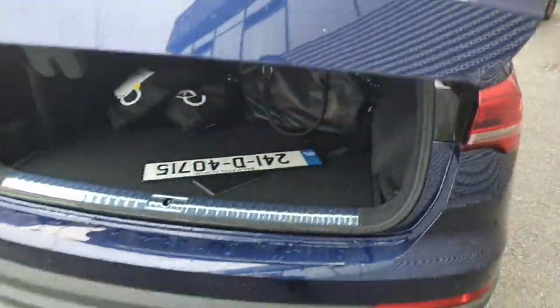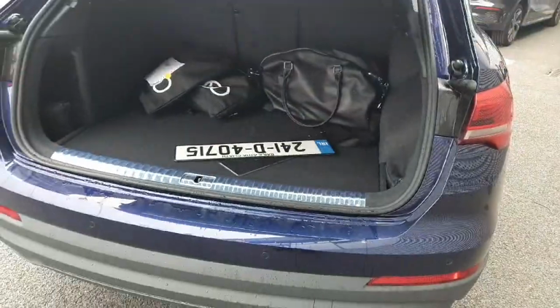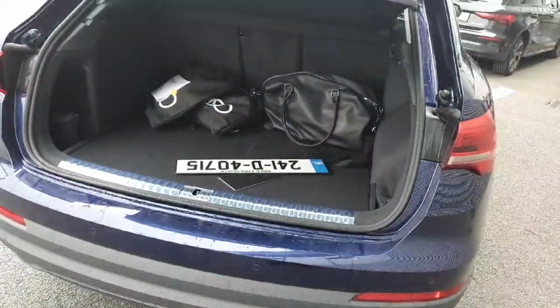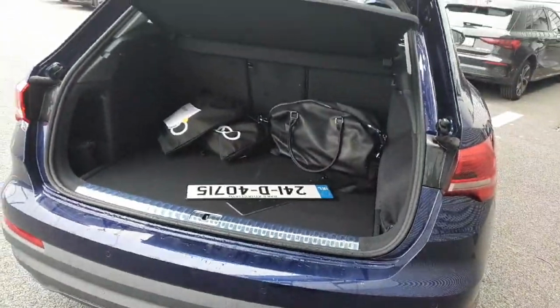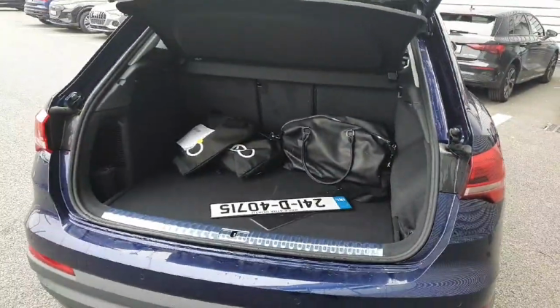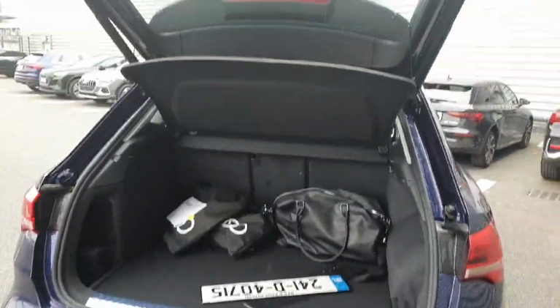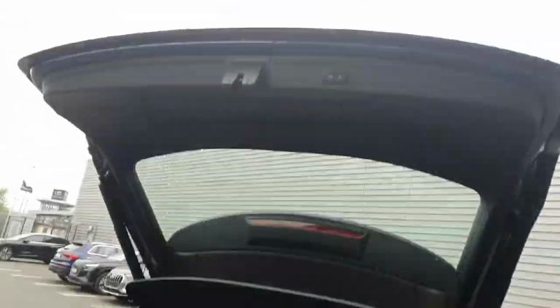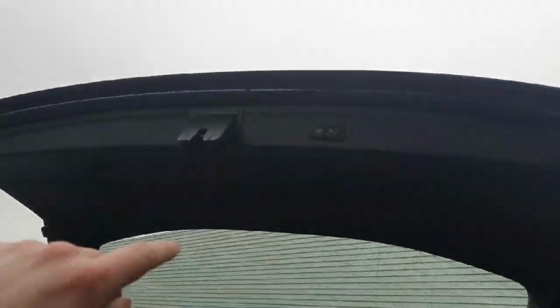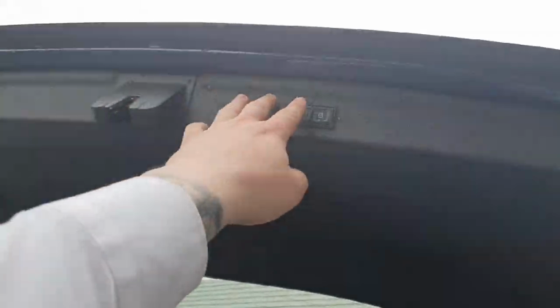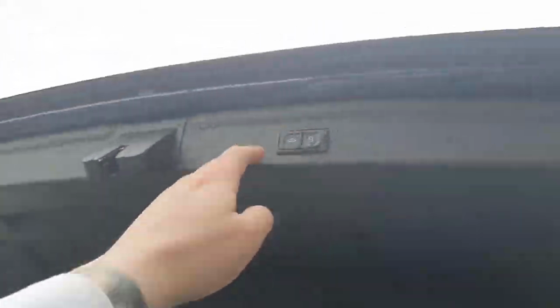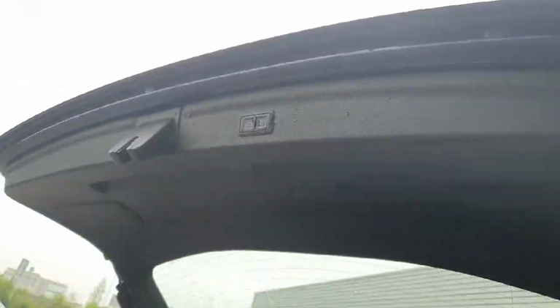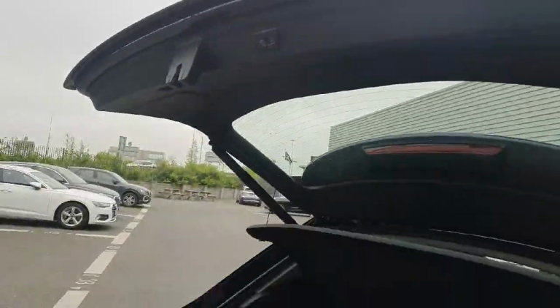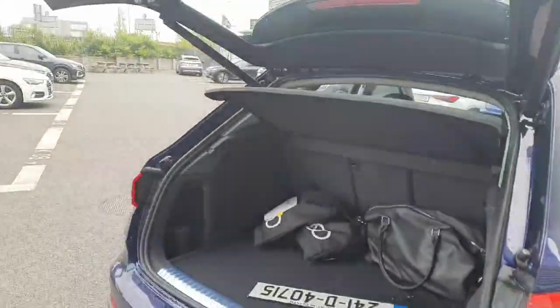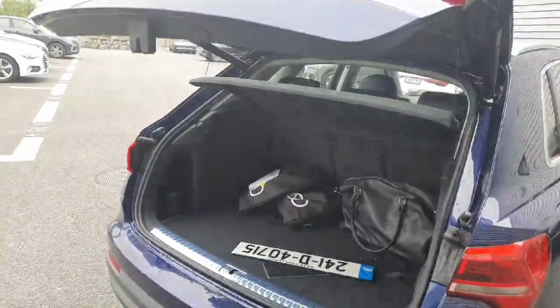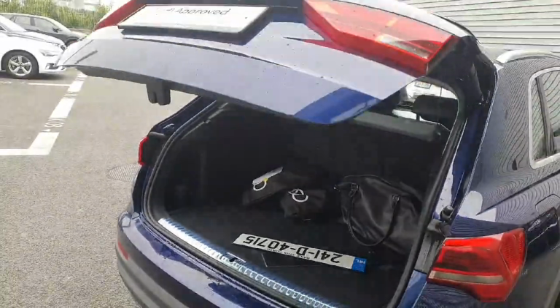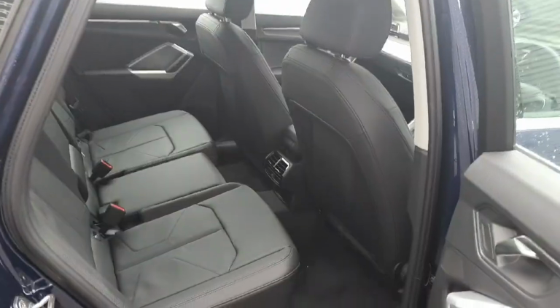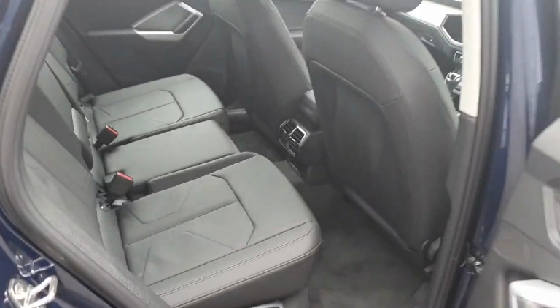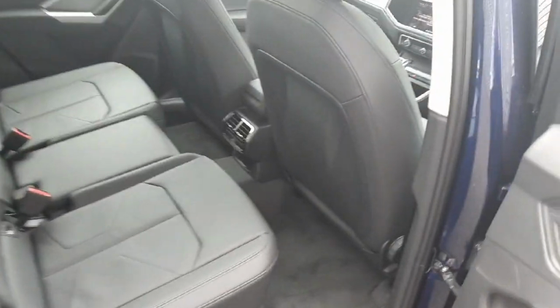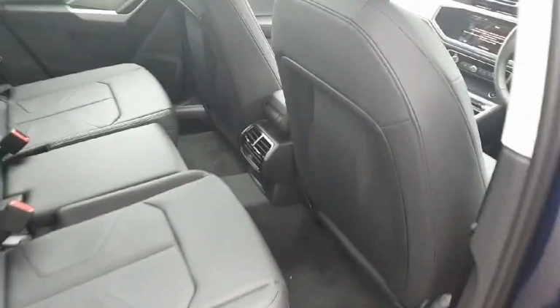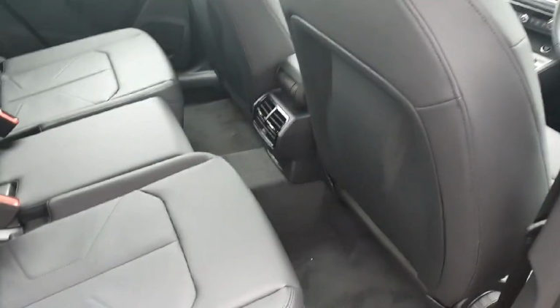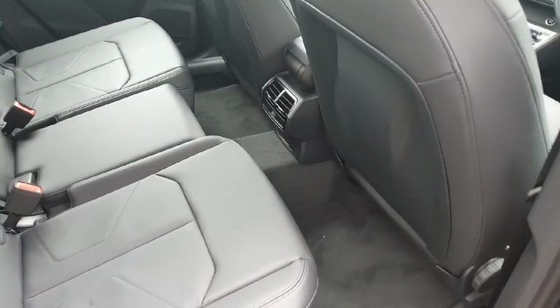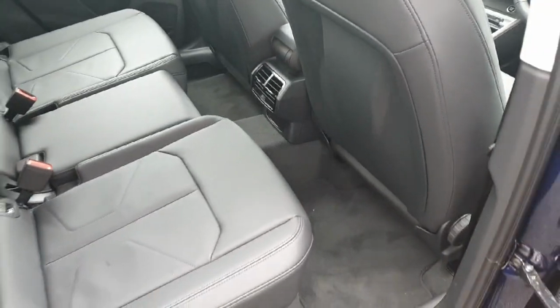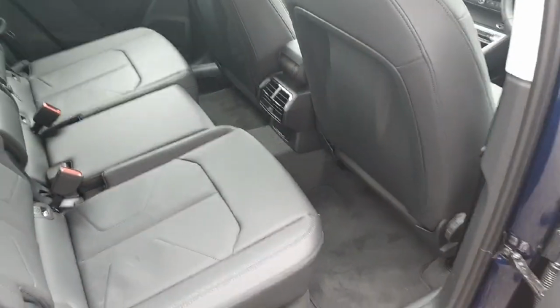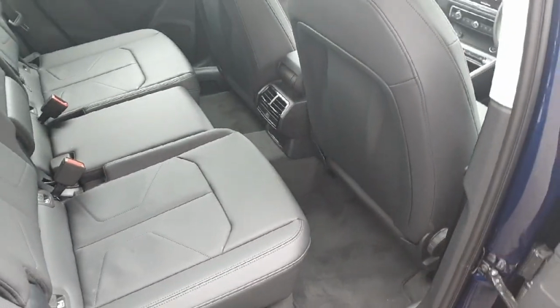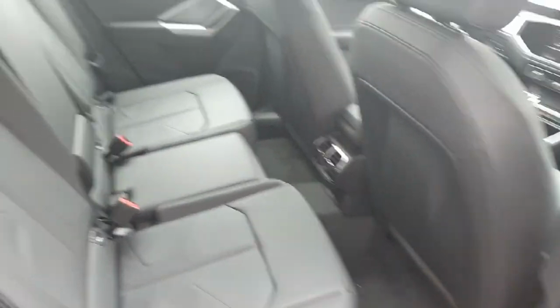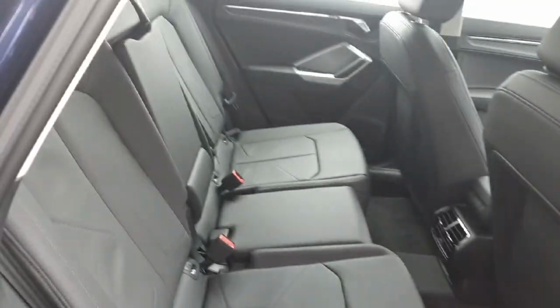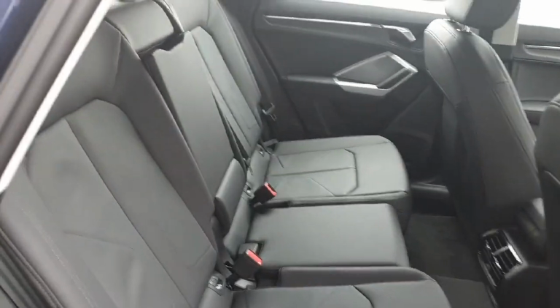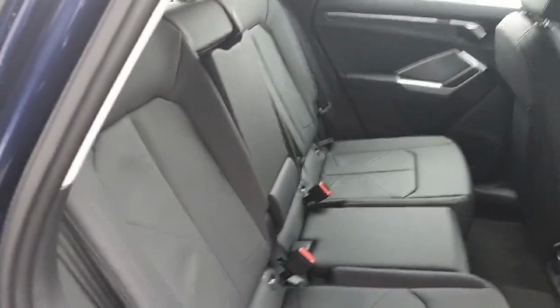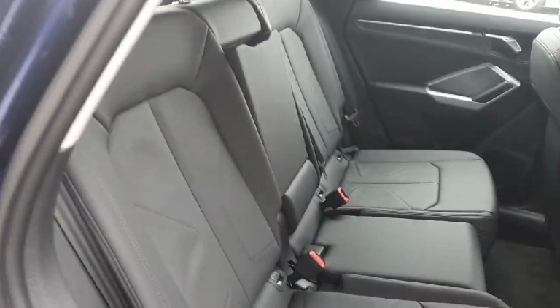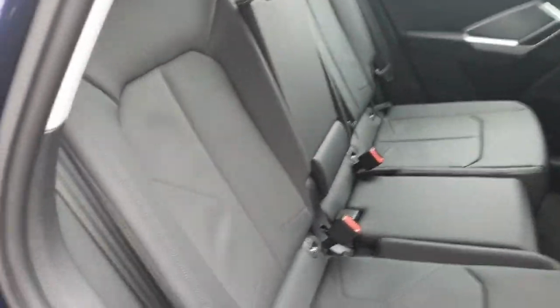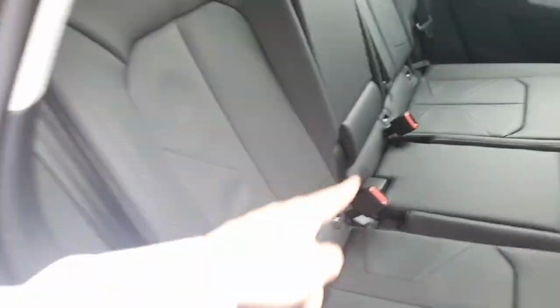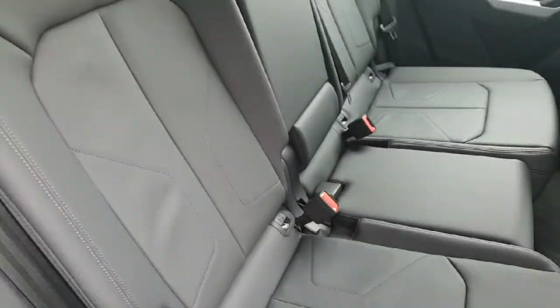The vehicle also comes with a very spacious boot and the tailgate can be closed very easily via the button provided. The back of the vehicle is very spacious and comes with plenty of legroom. It can accommodate three passengers and comes equipped with three seatbelts.